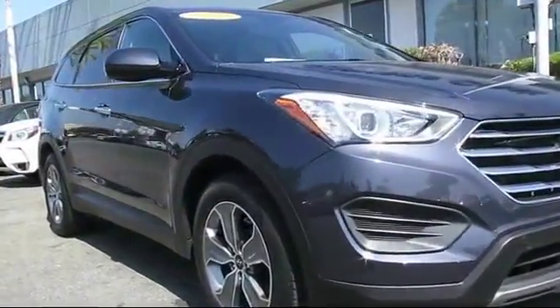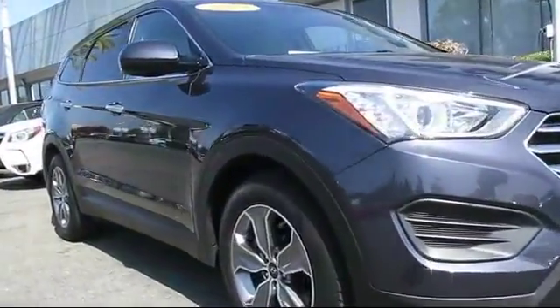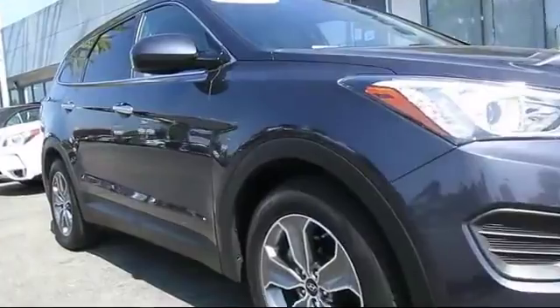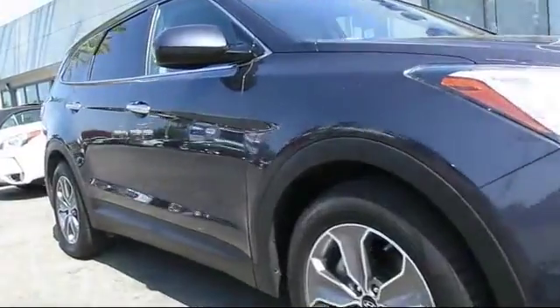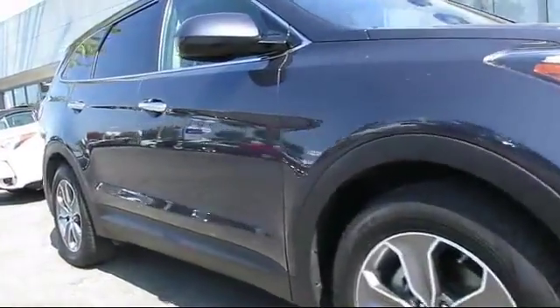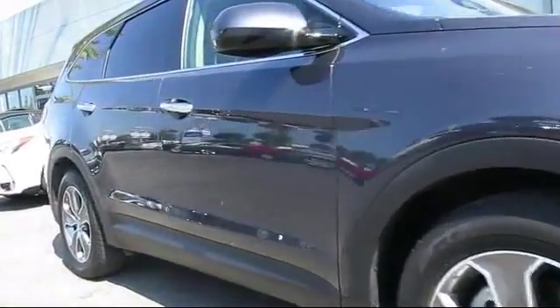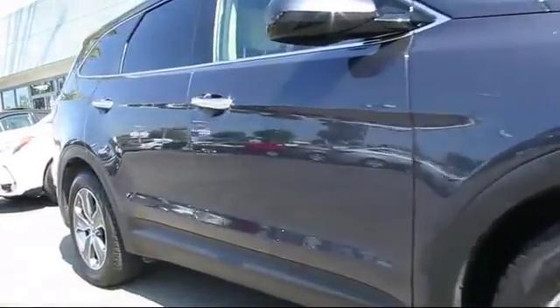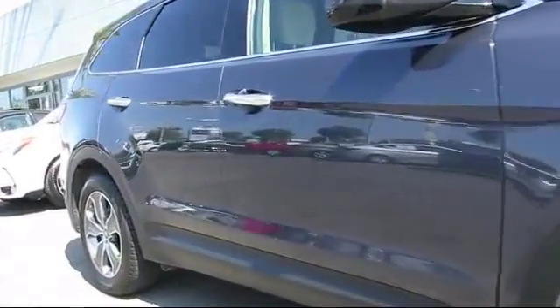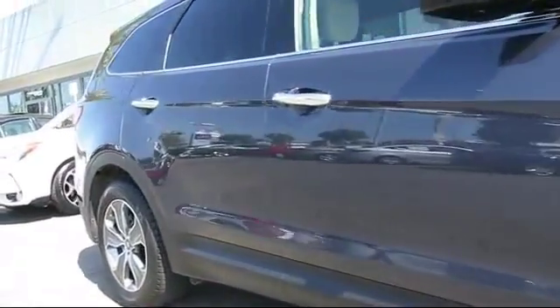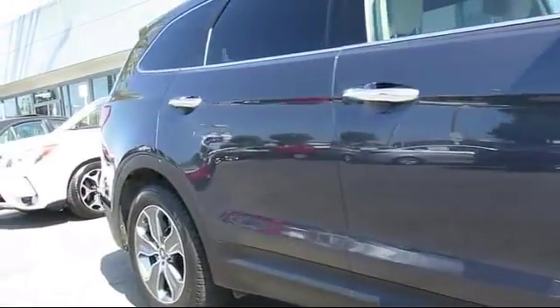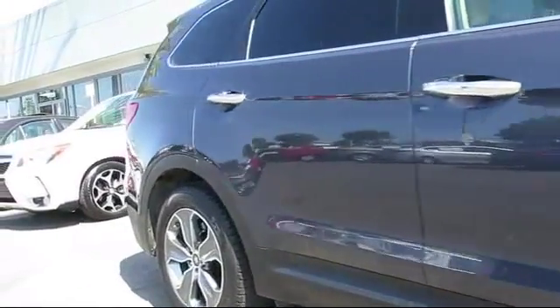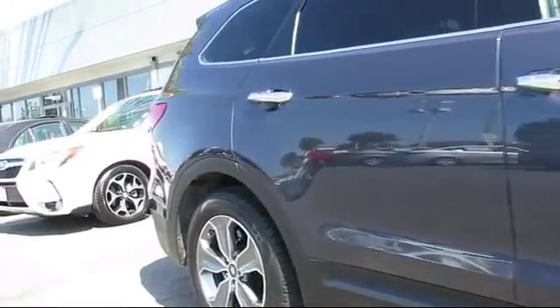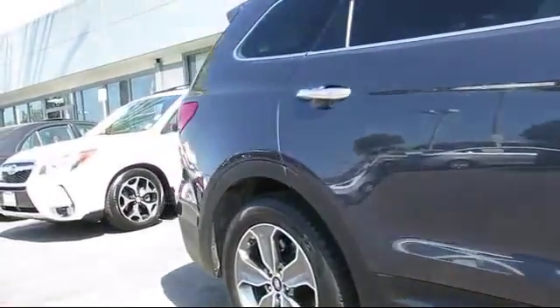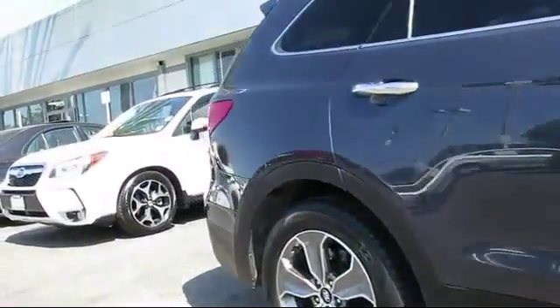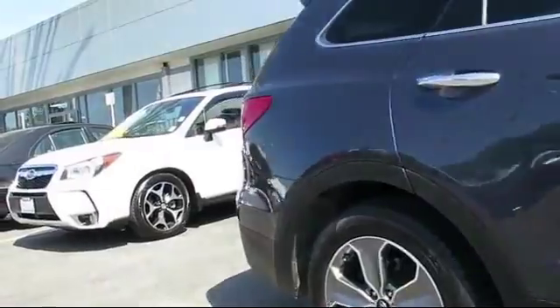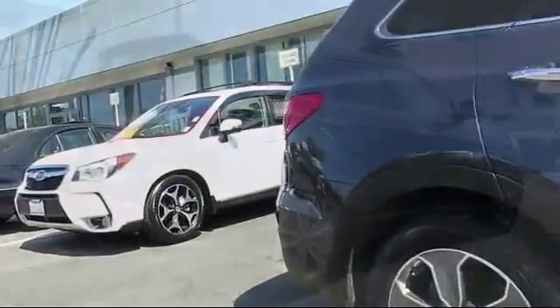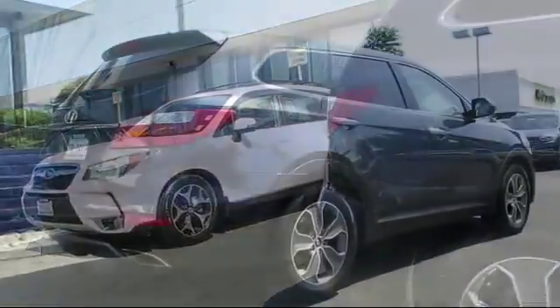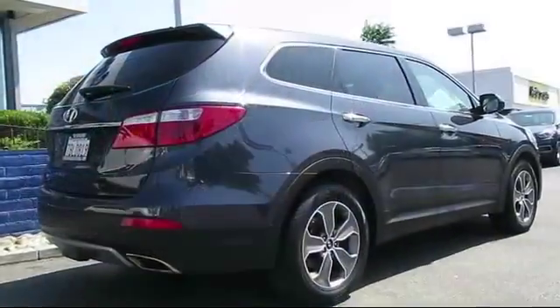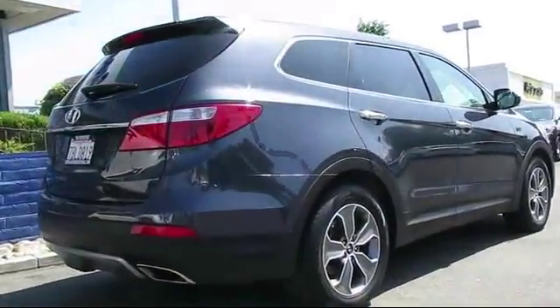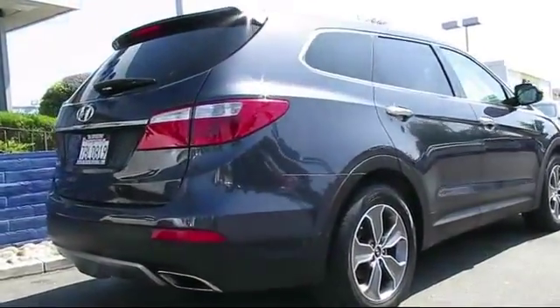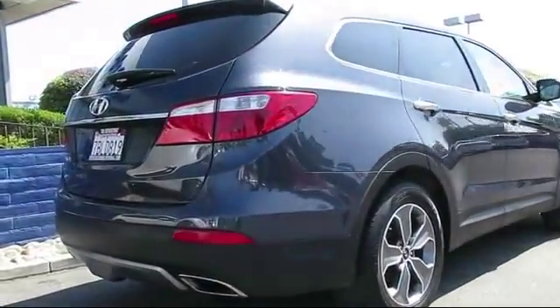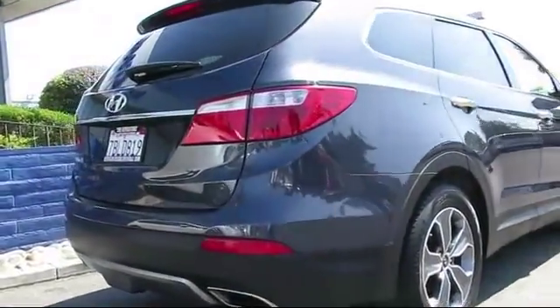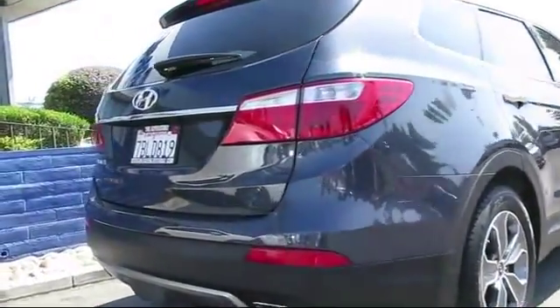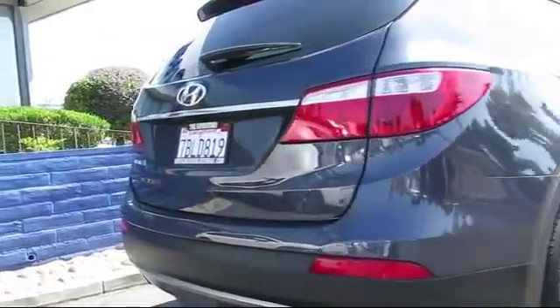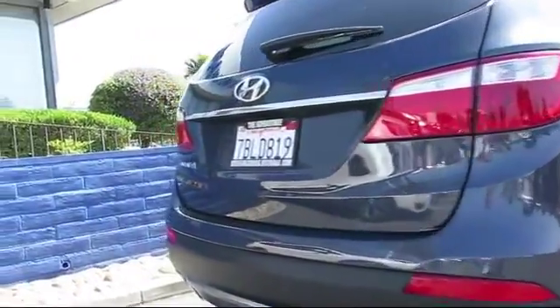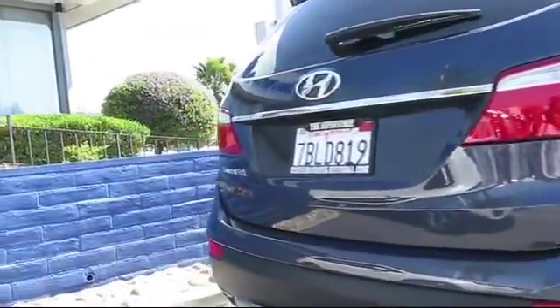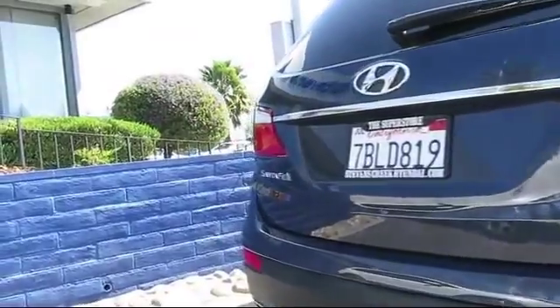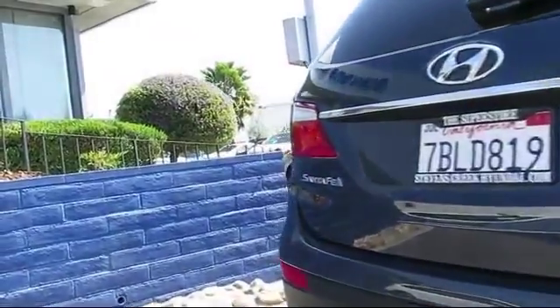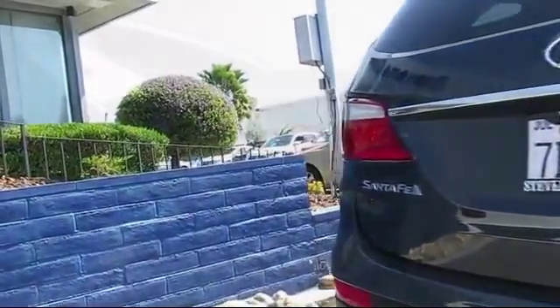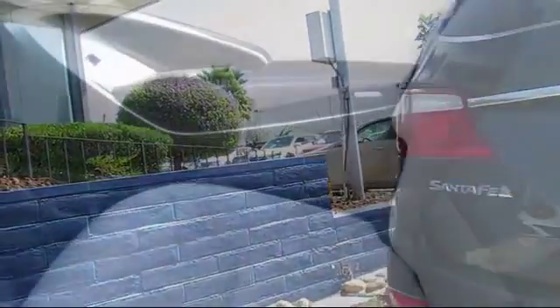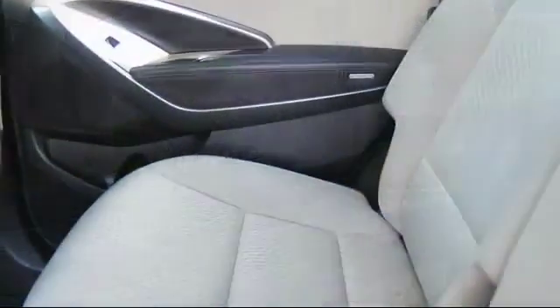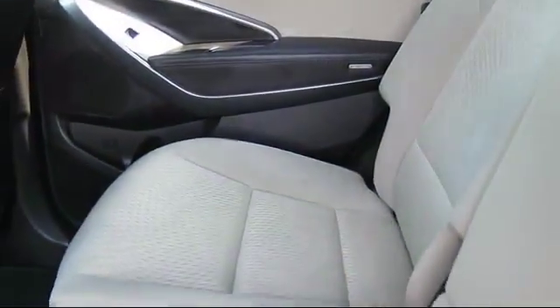privacy glass, Bluetooth smartphone integration, alloy wheels, XM satellite radio, rear spoiler, air conditioning, traction control, fog lights, and side airbags.